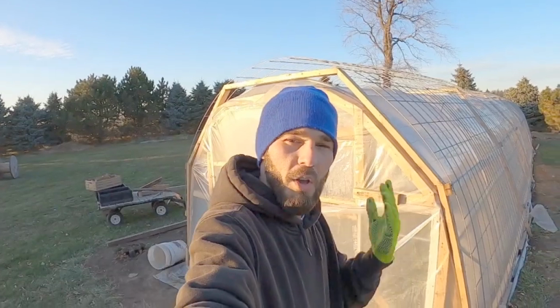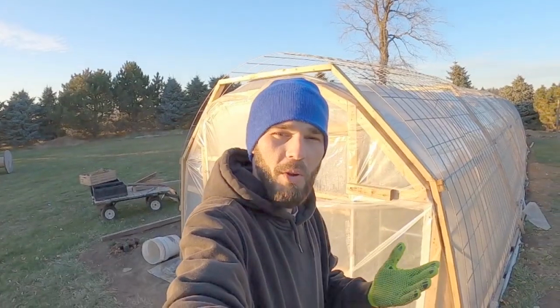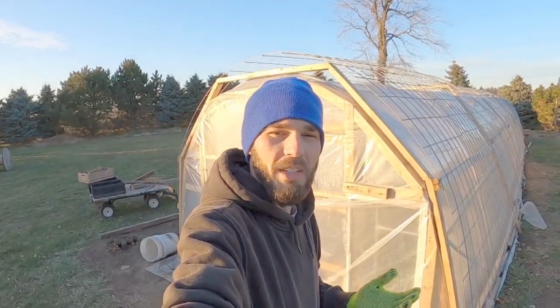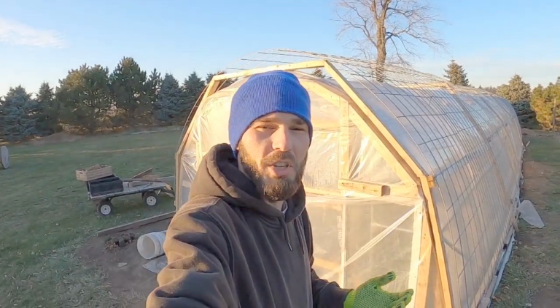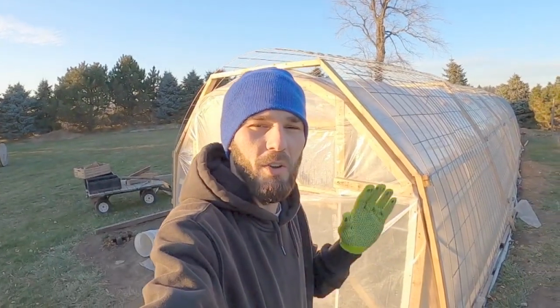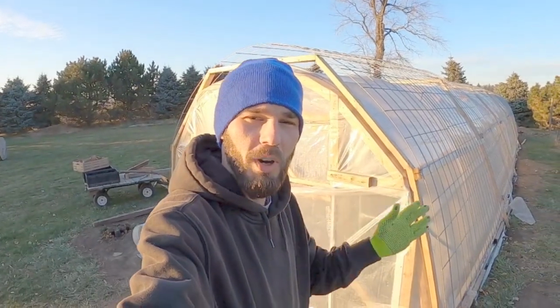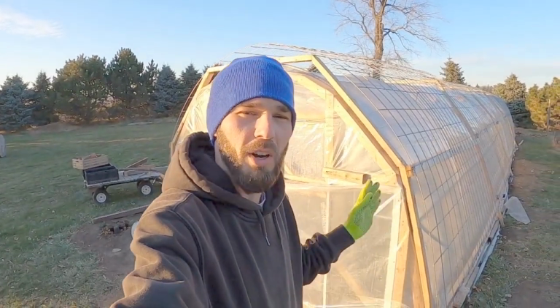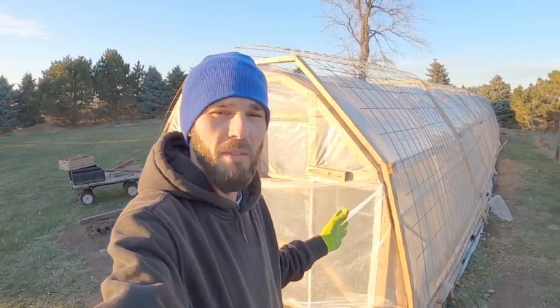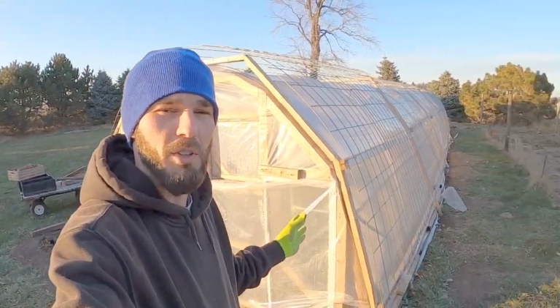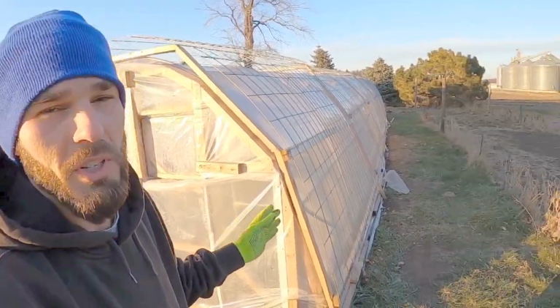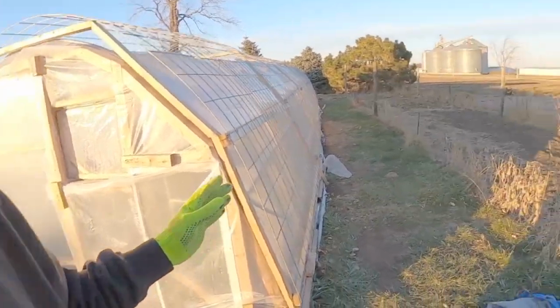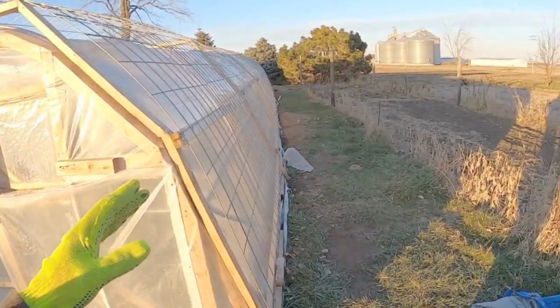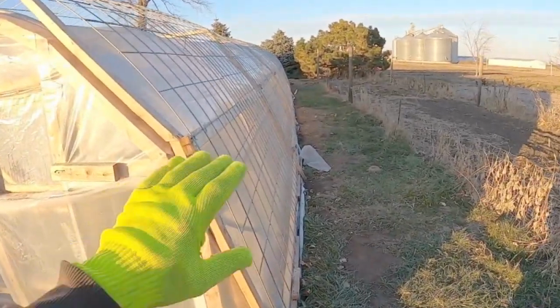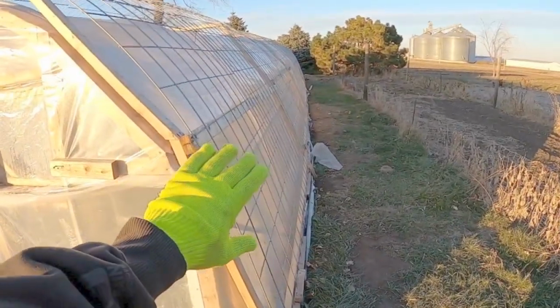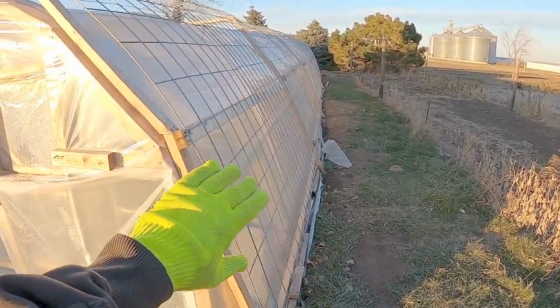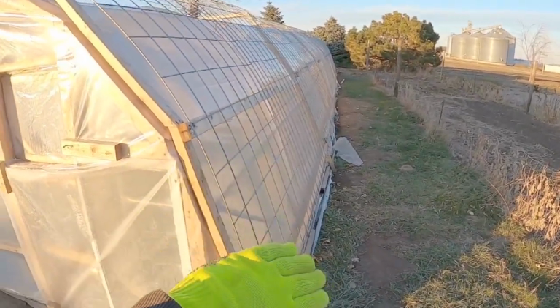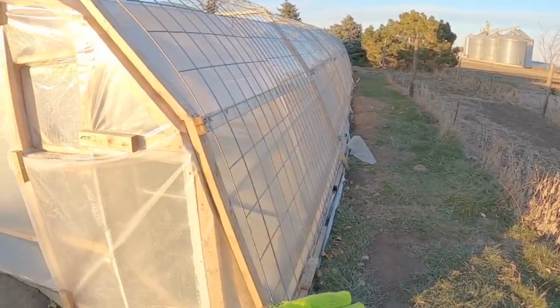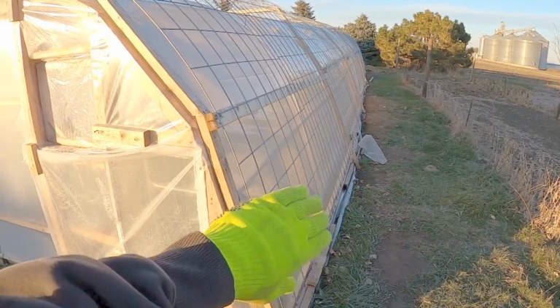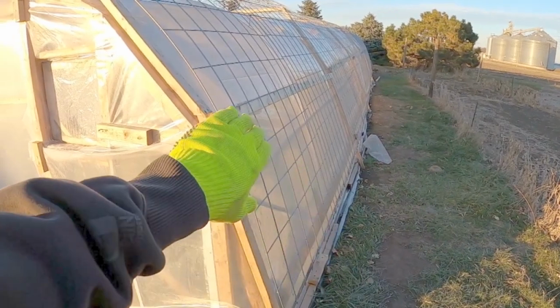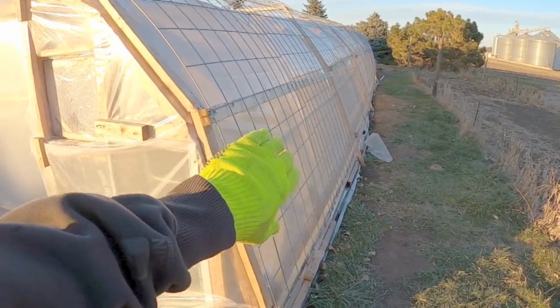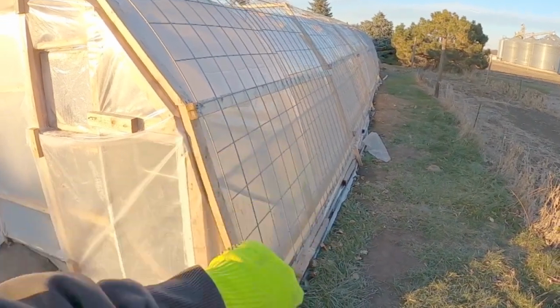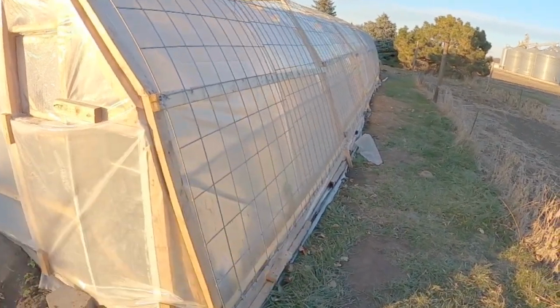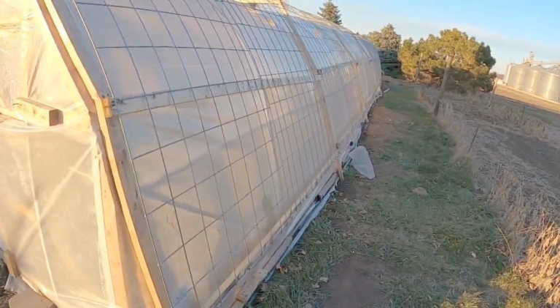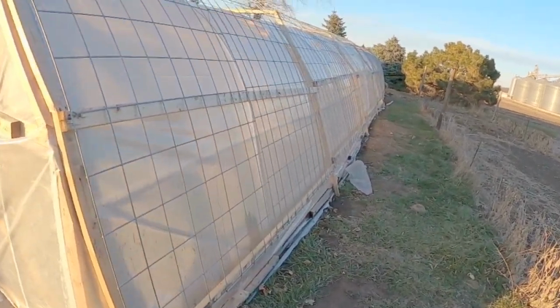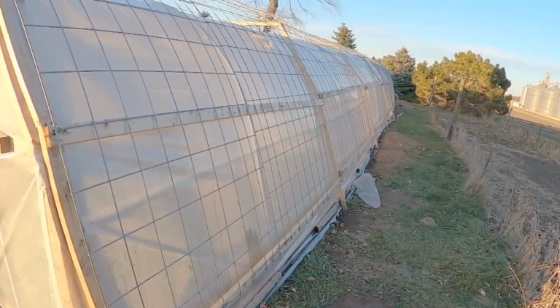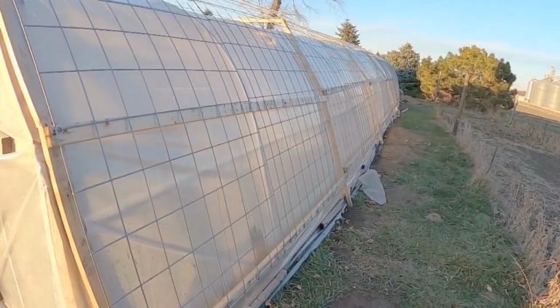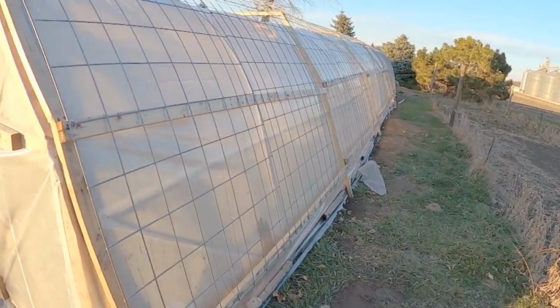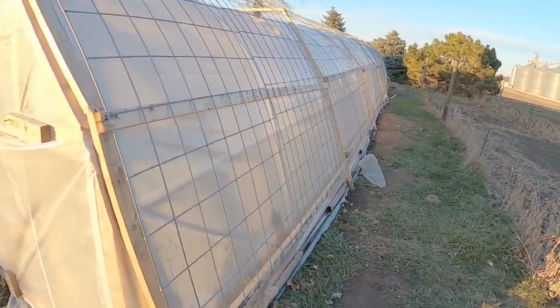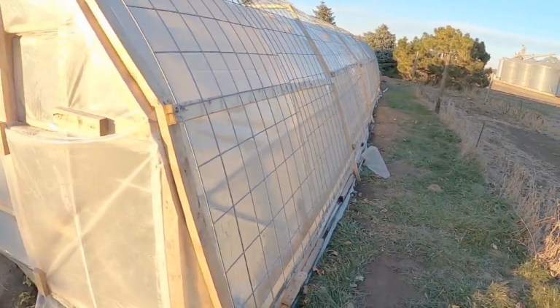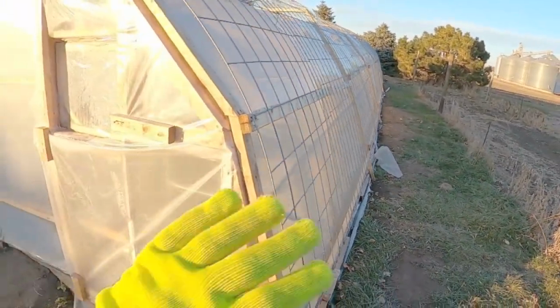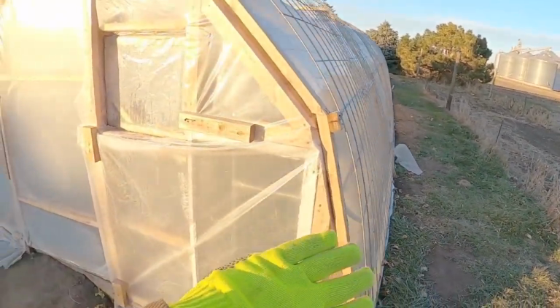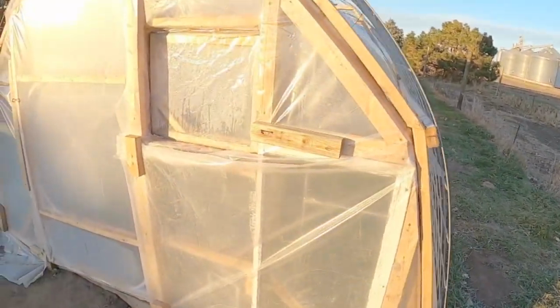Welcome back to the channel. We're out at our 520 square foot greenhouse. I wanted to show our cattle panels — we've got them all attached and we are getting them nice and secure.